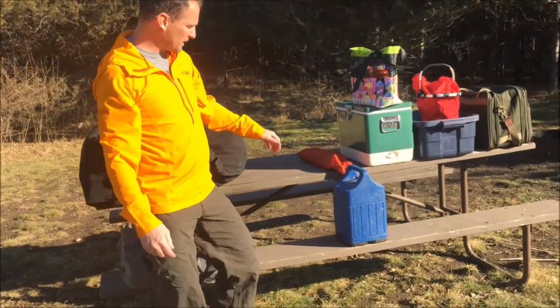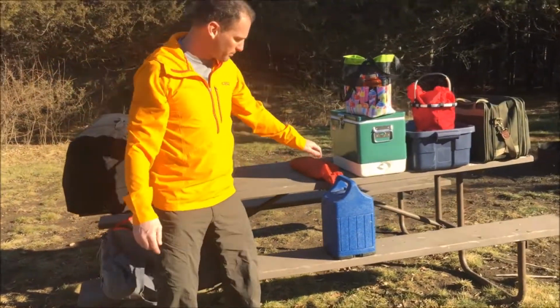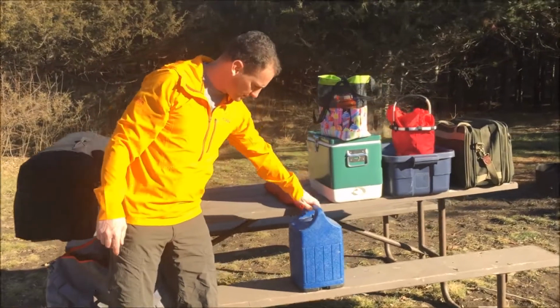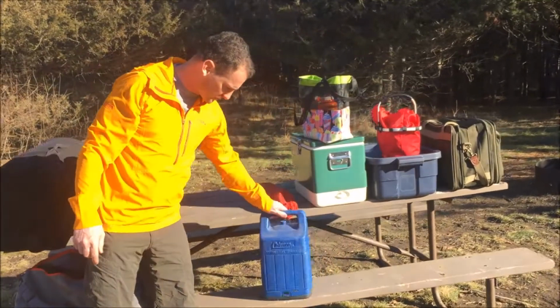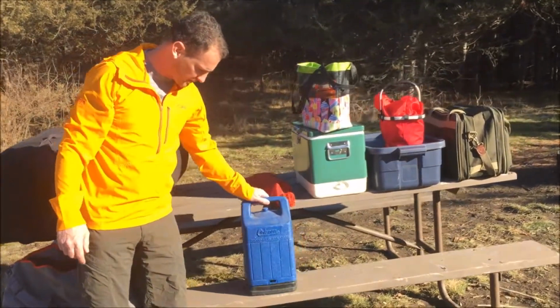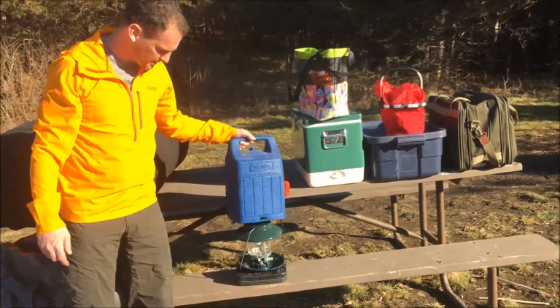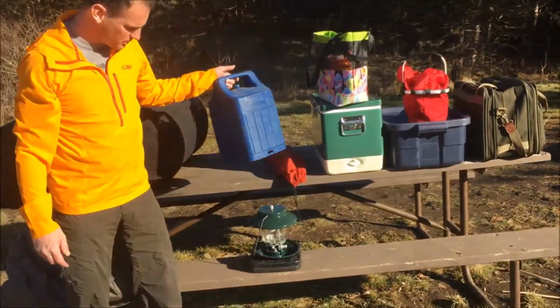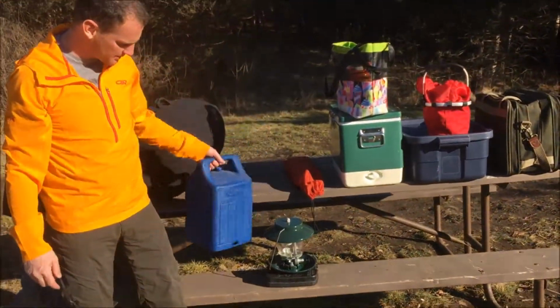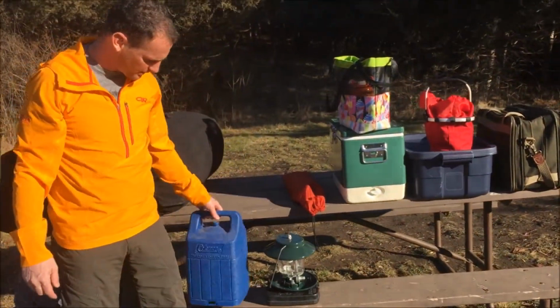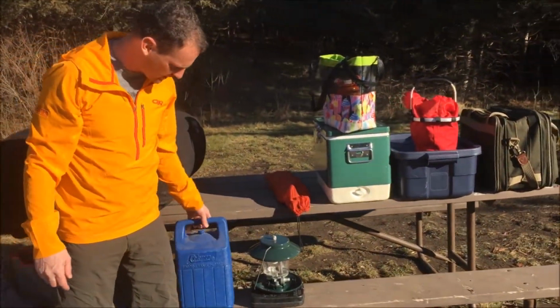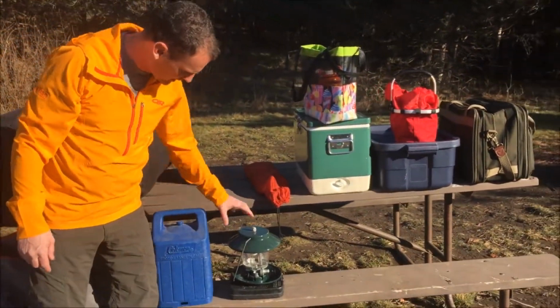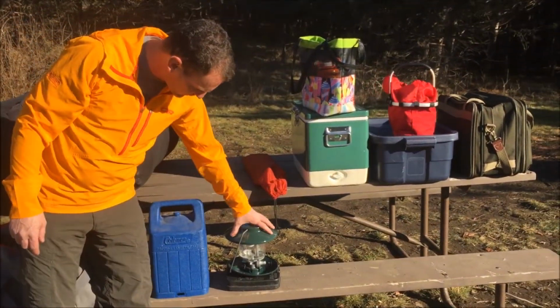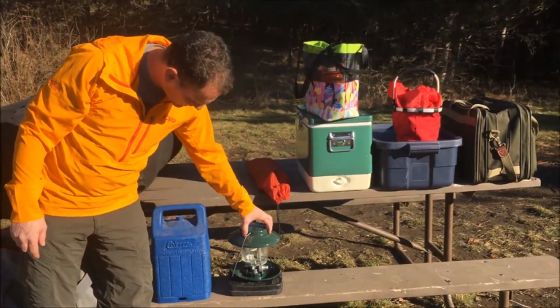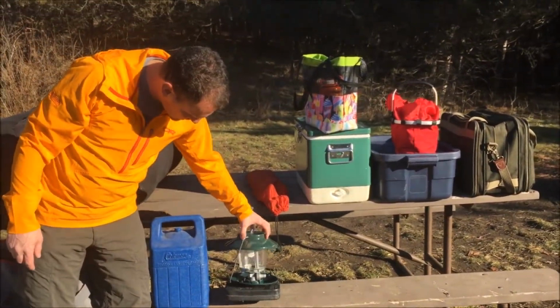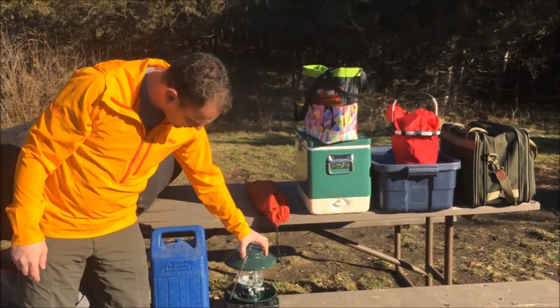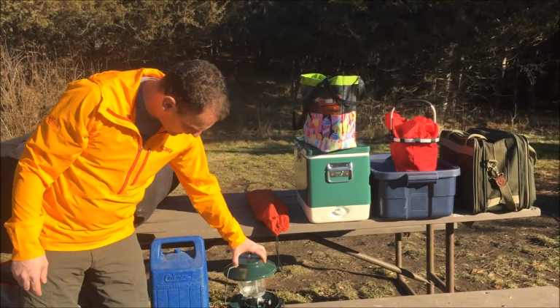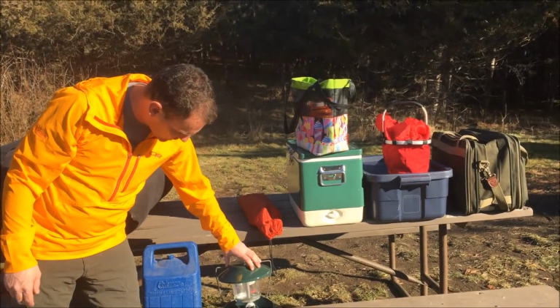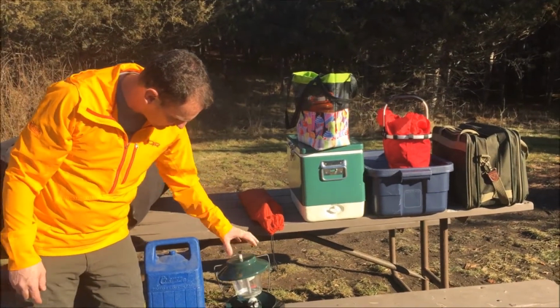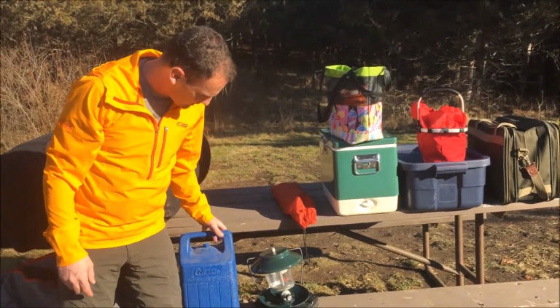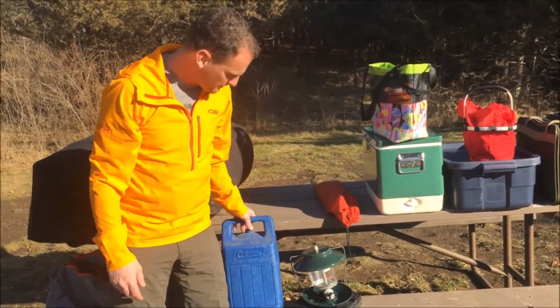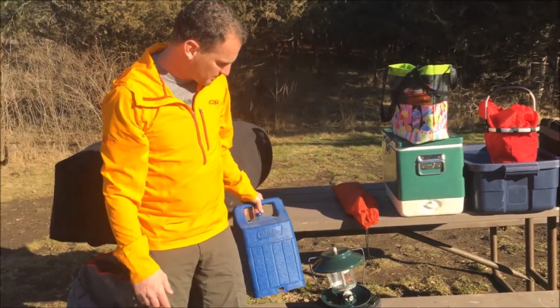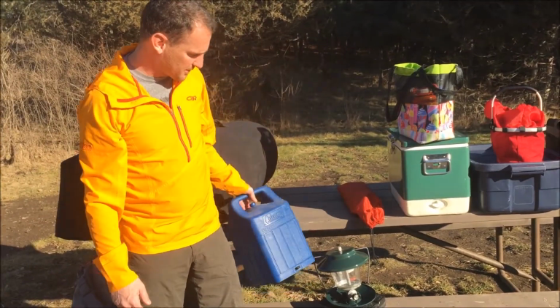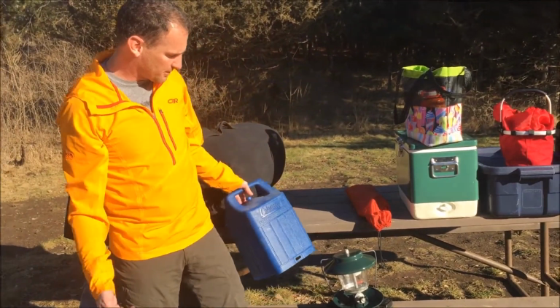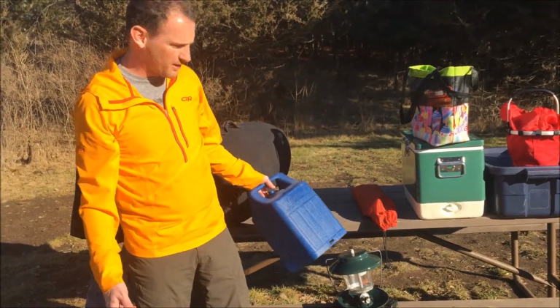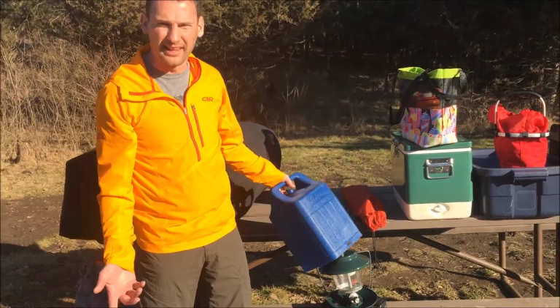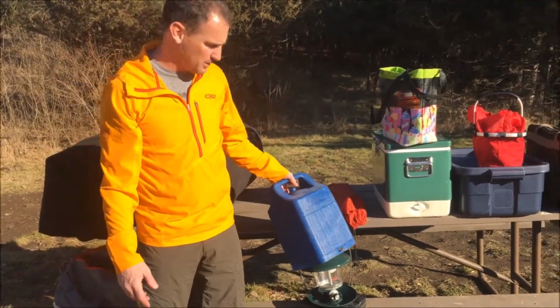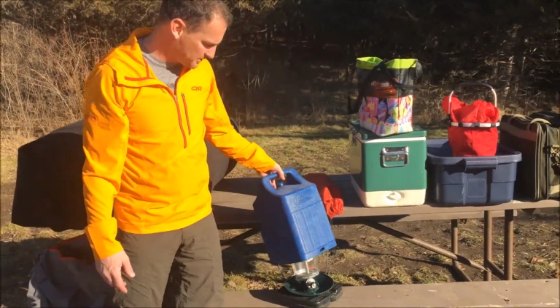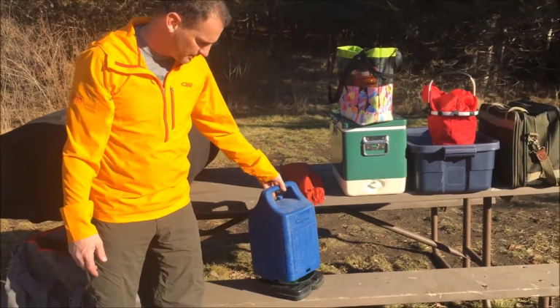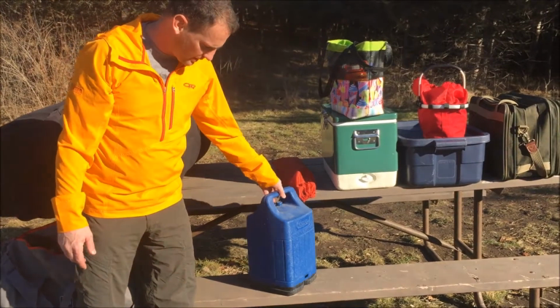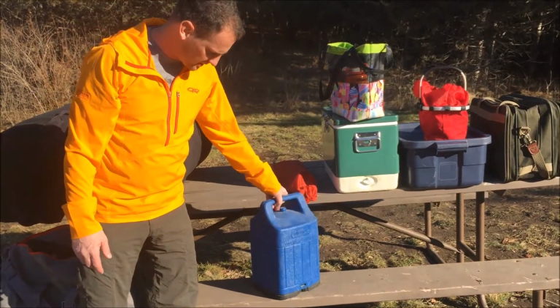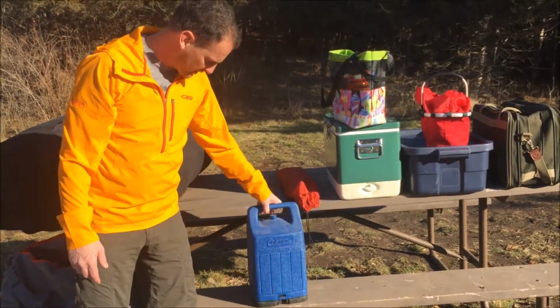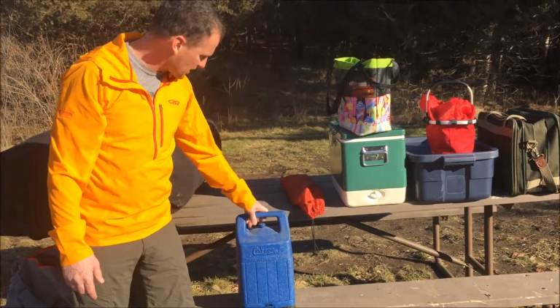Sometimes I won't bring lanterns, but this time I decided to. I got this one at a garage sale for a few bucks, so I thought I would give it a shot. Most of the time, because of the fire and their headlamps, I don't need a lantern, but this time I thought I'd give it a shot.